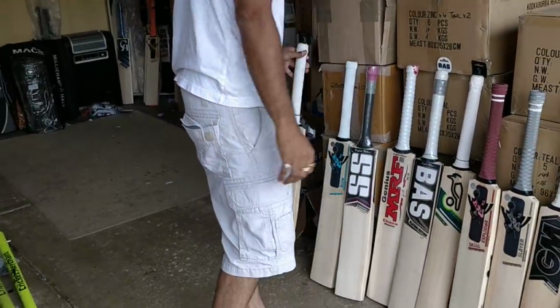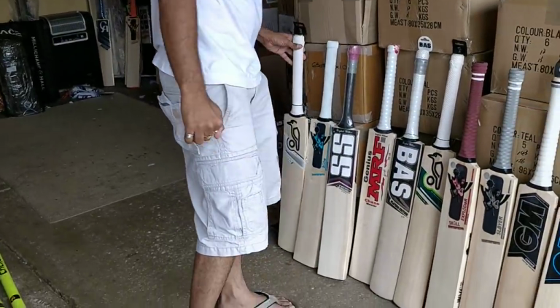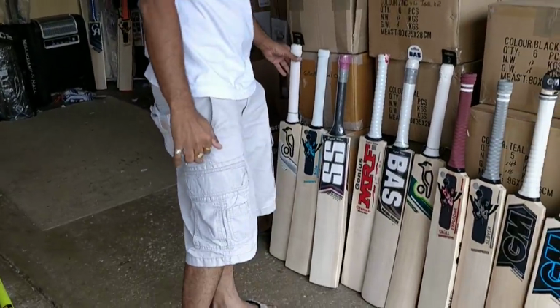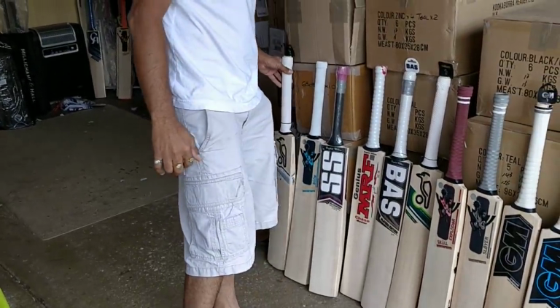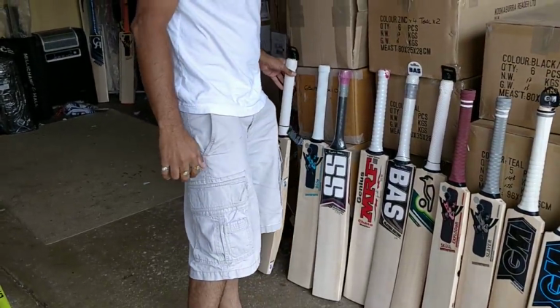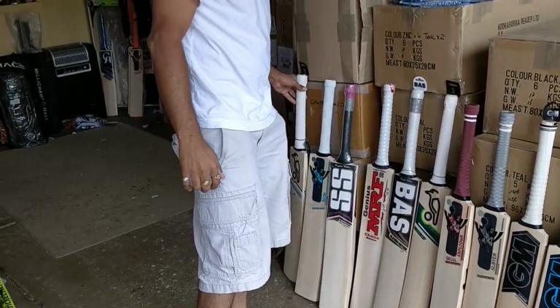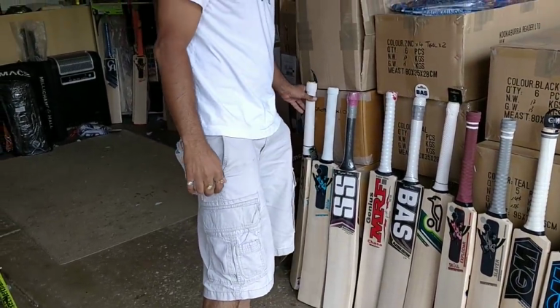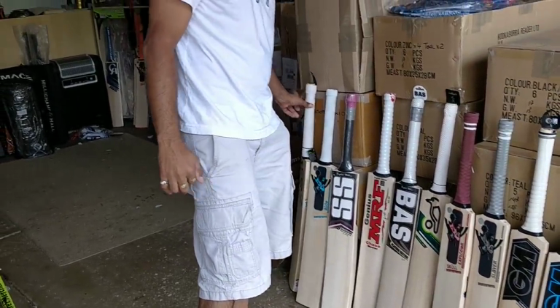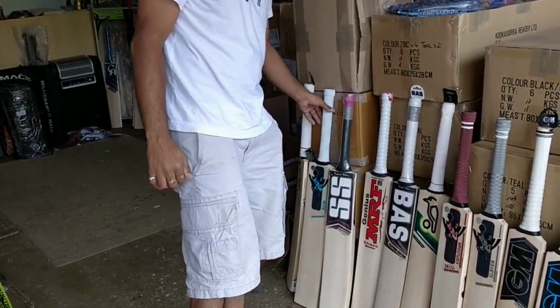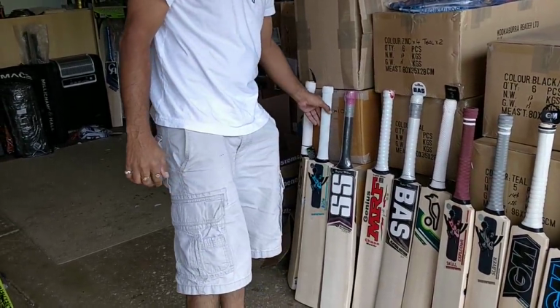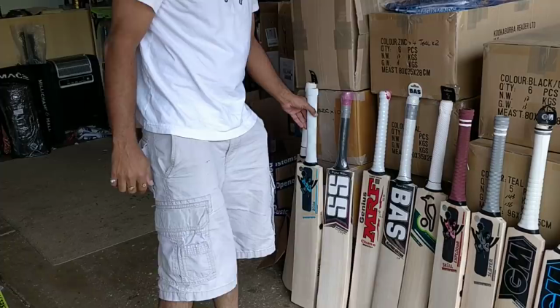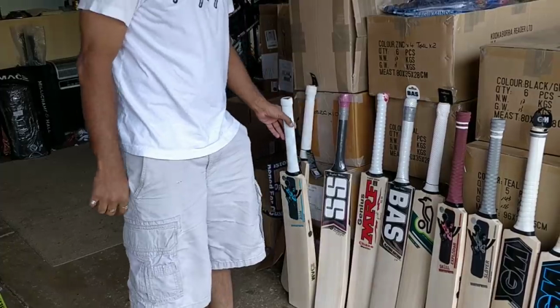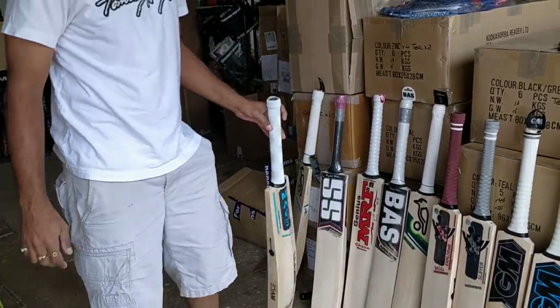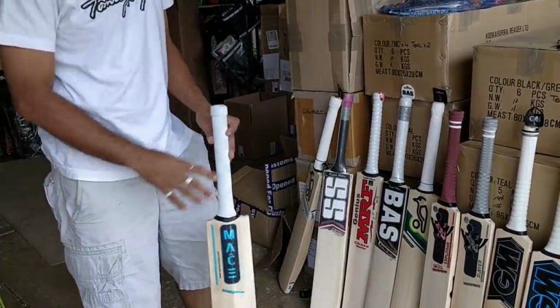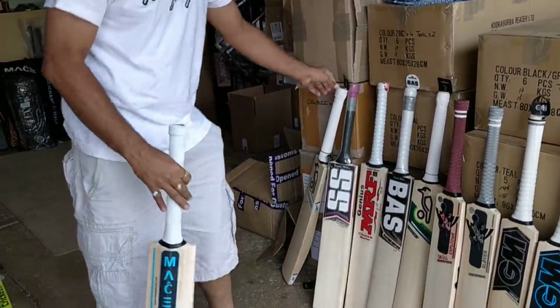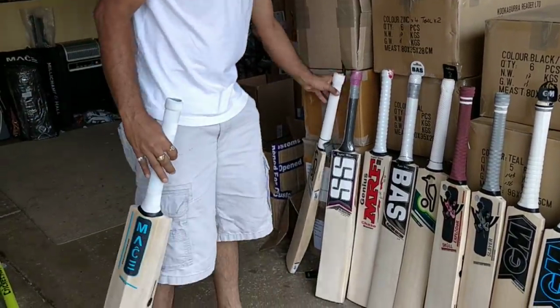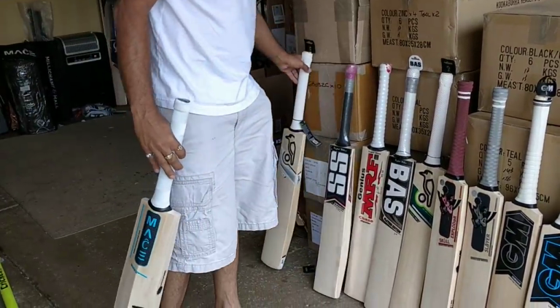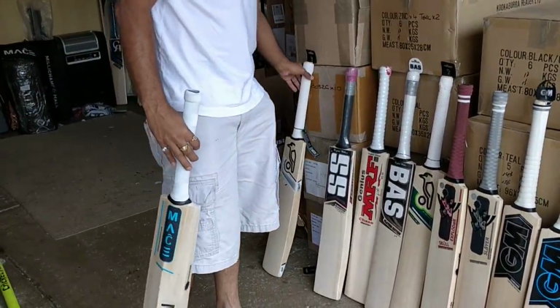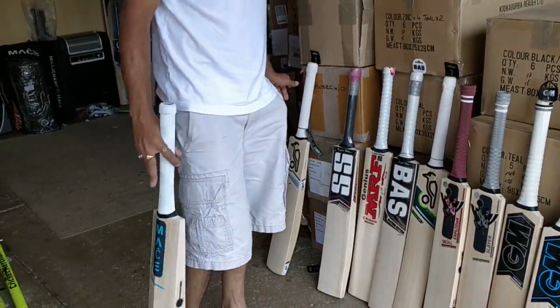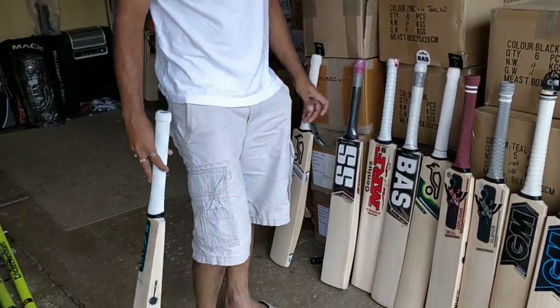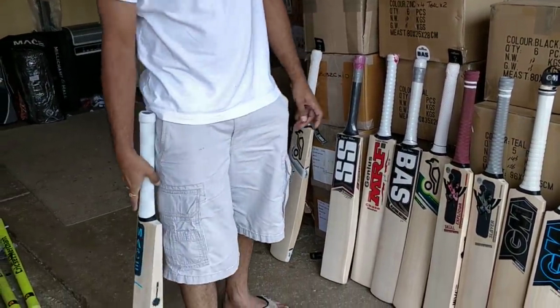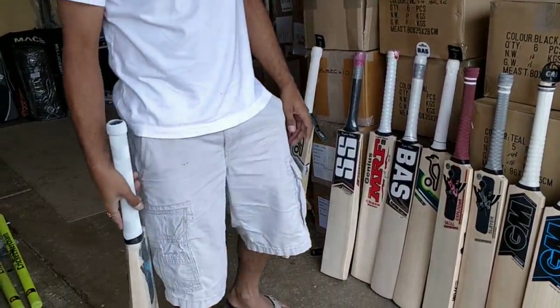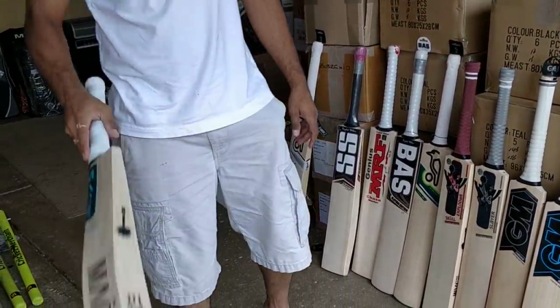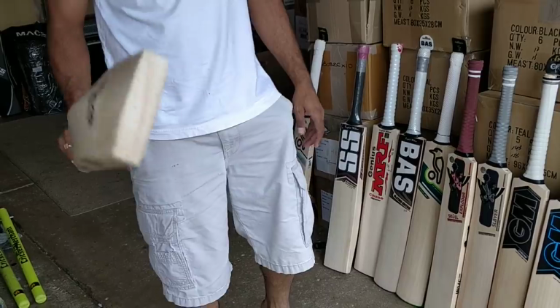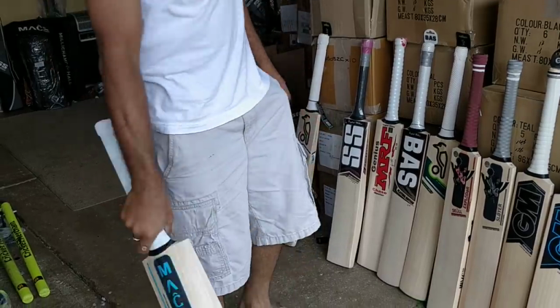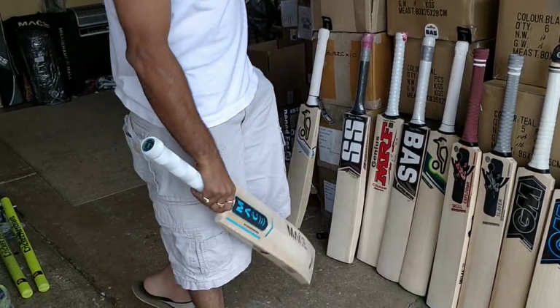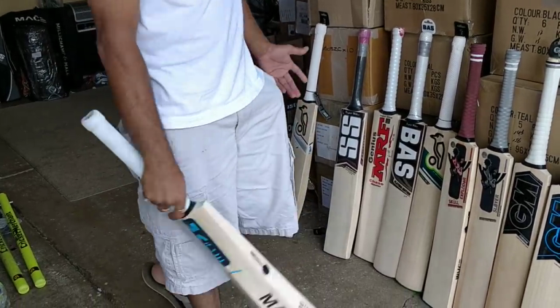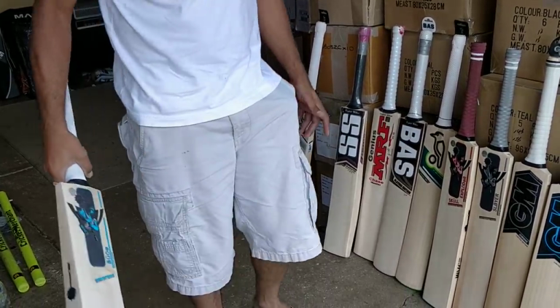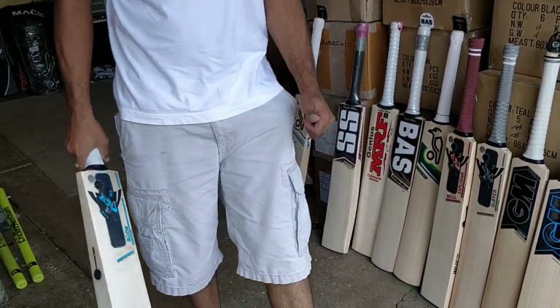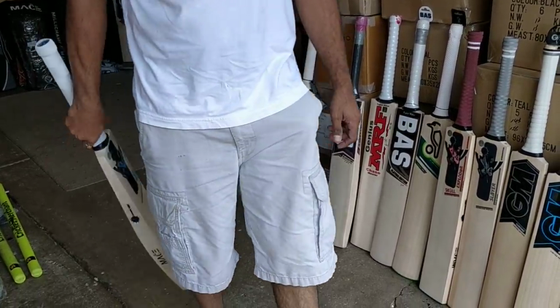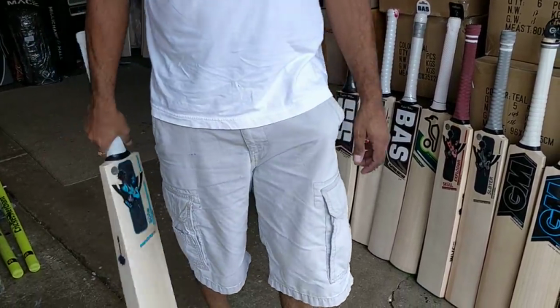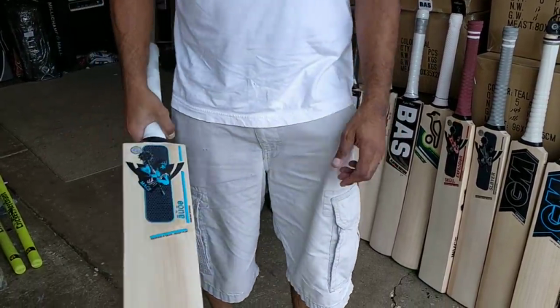All of these bats are $475 and up. None of these are cheap because they are the best bats available. They are expensive but it's worth every penny.